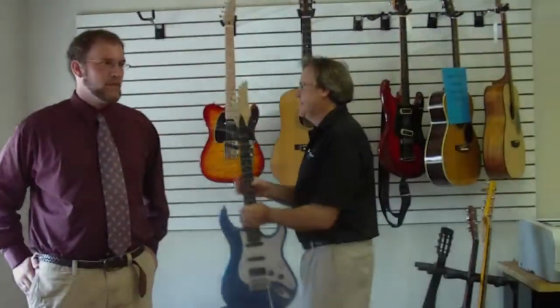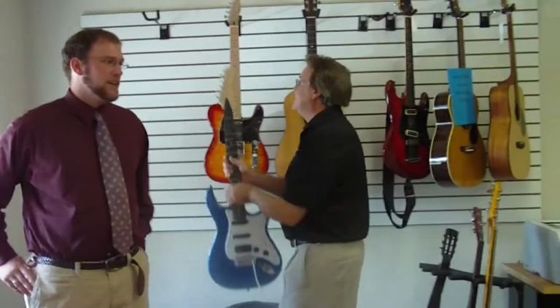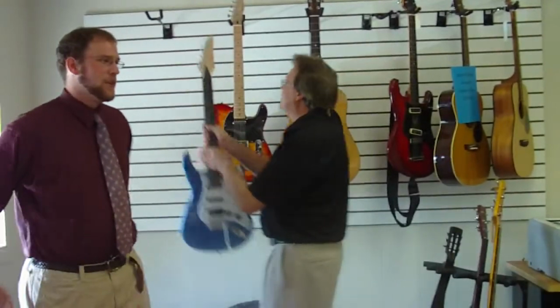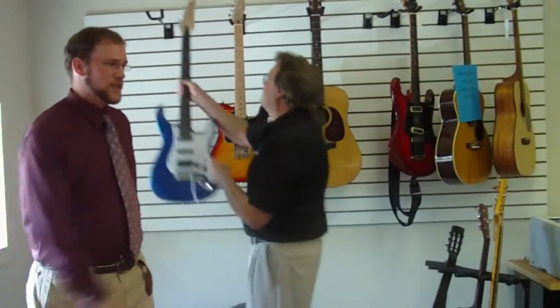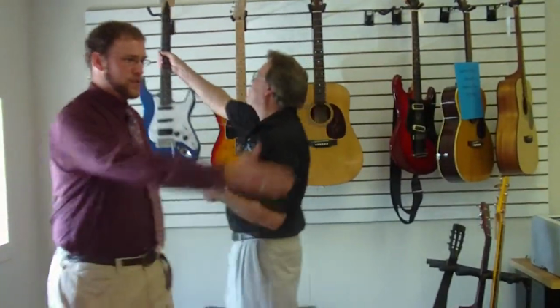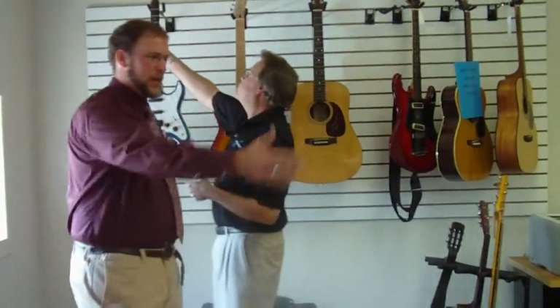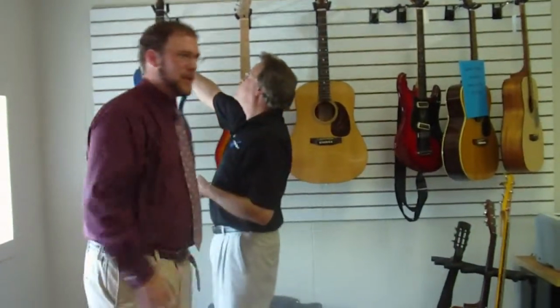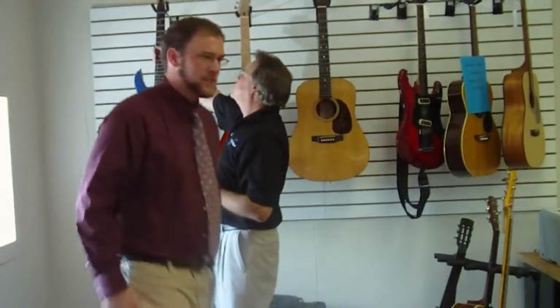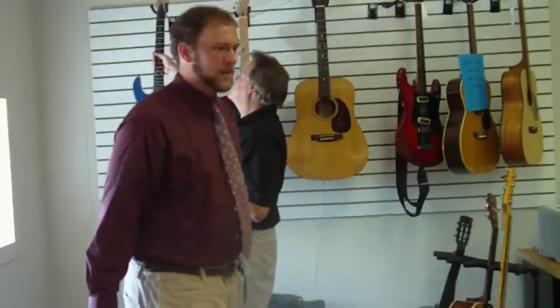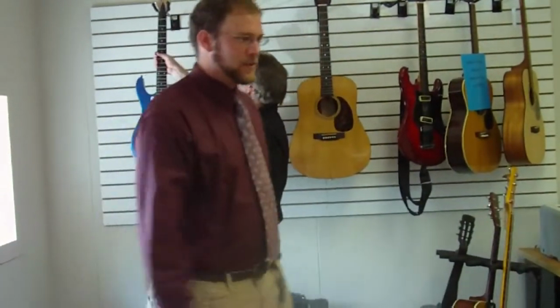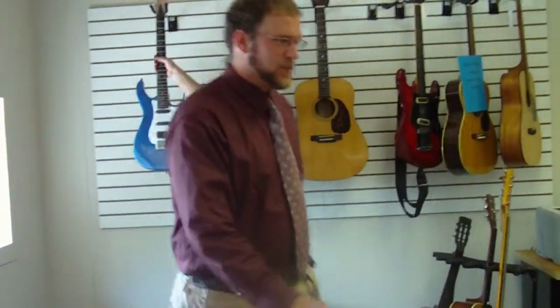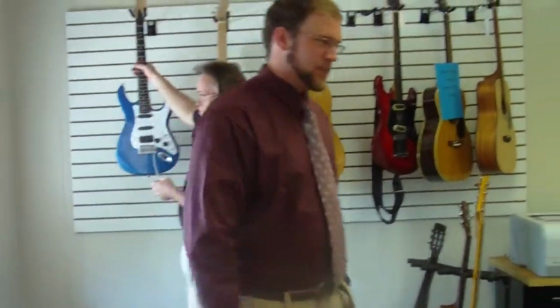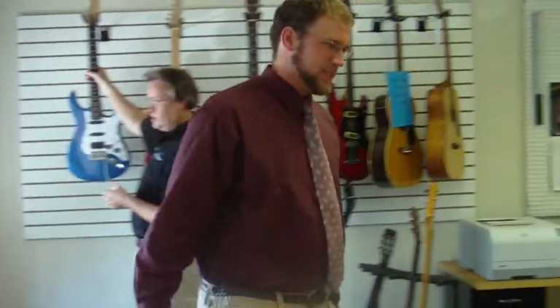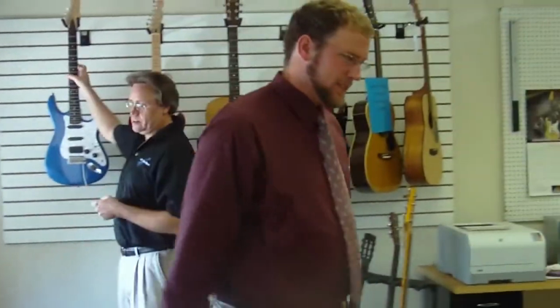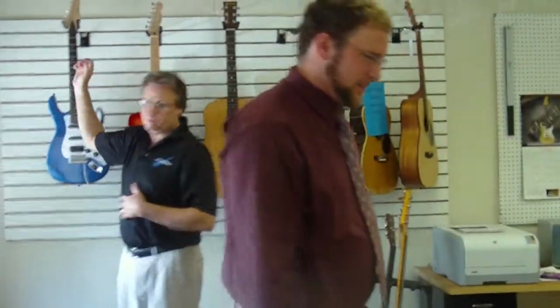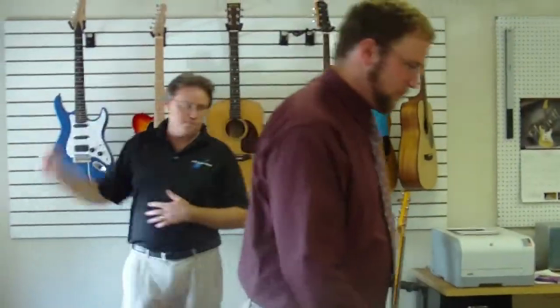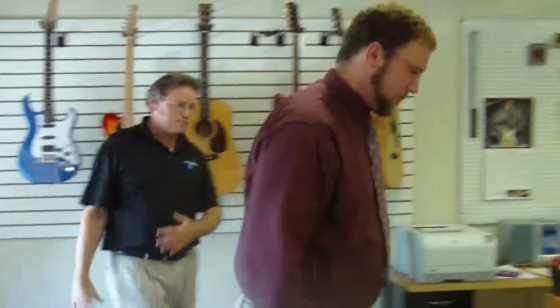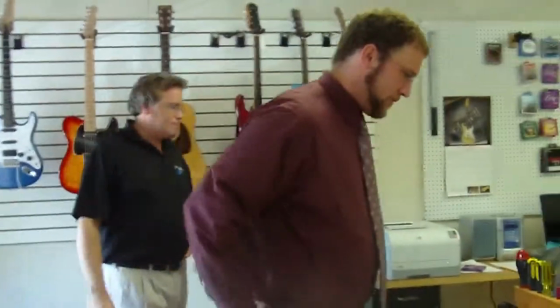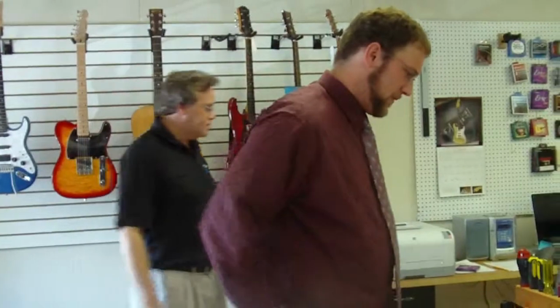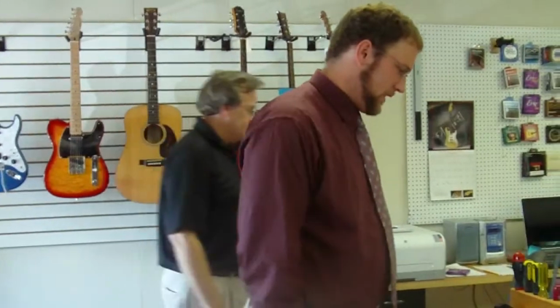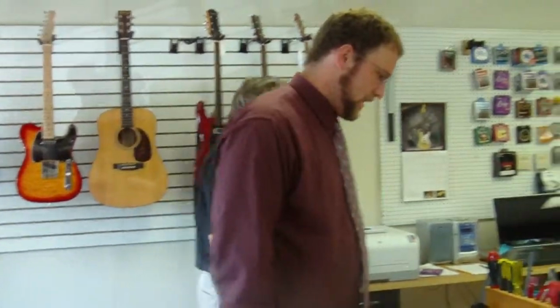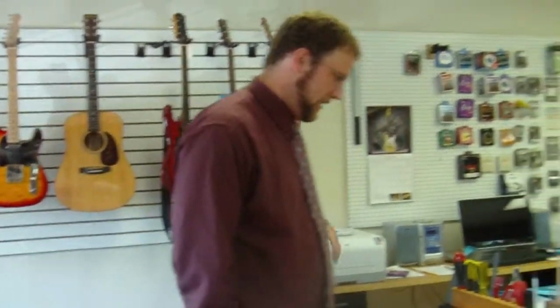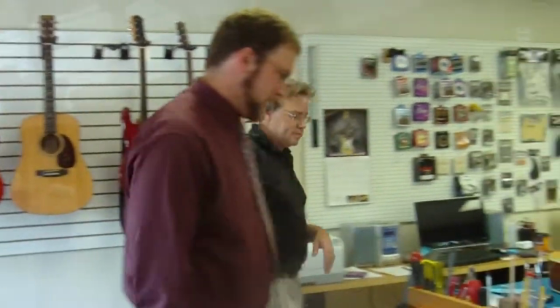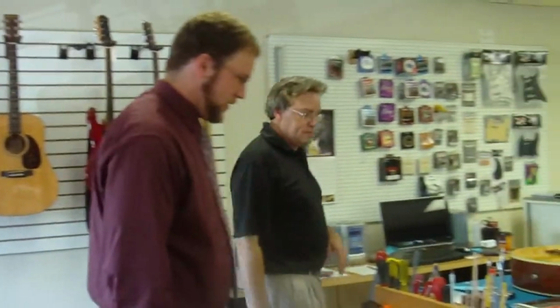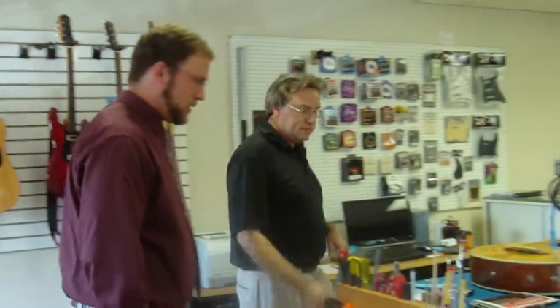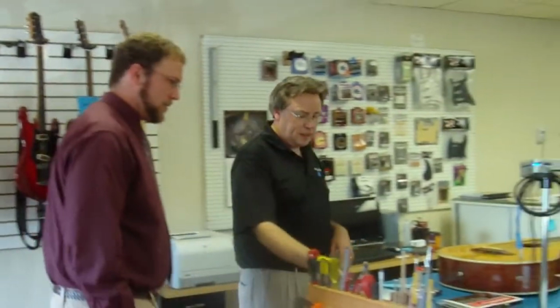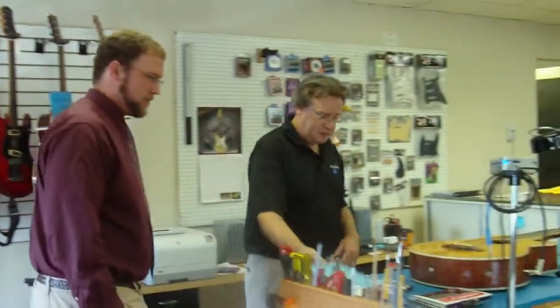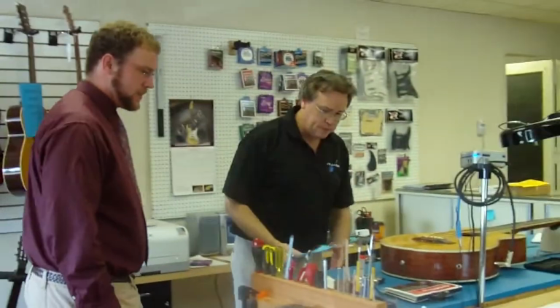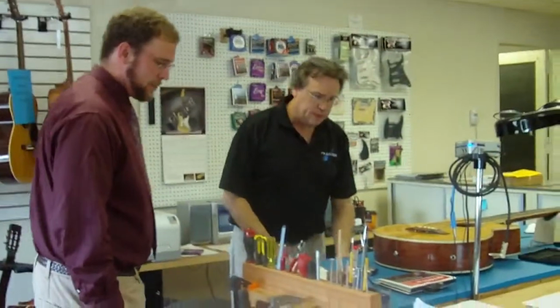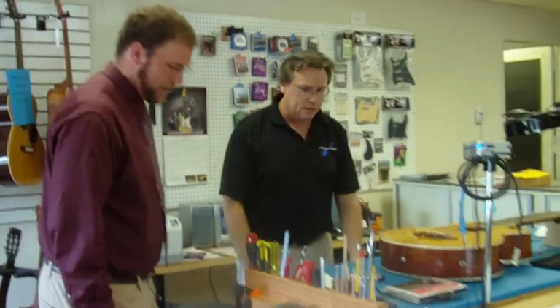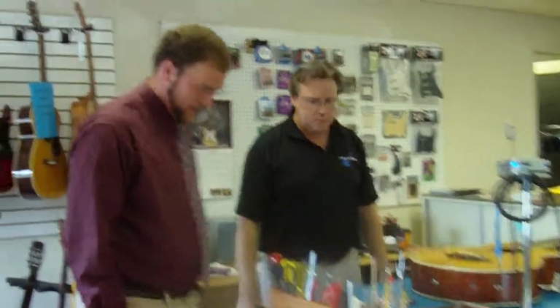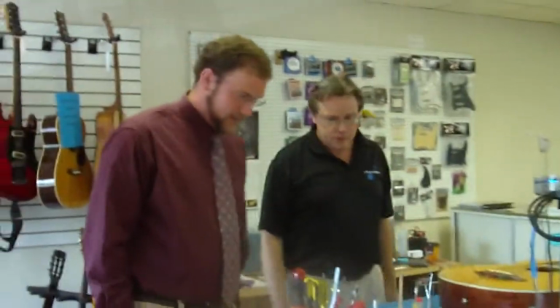Do you want to kind of show us your shop here? I see you've got all these different tools. This is a cool building. So what goes on here?